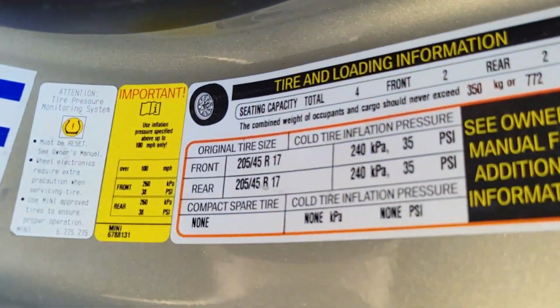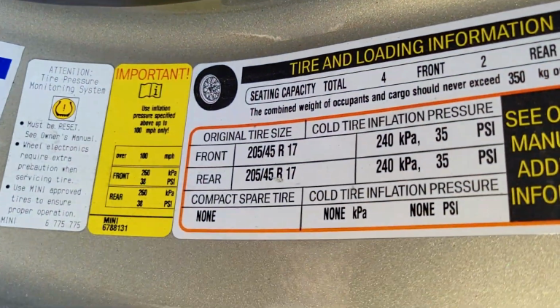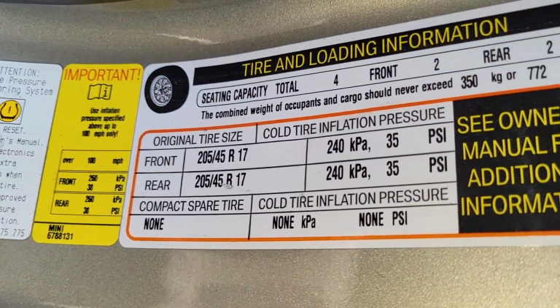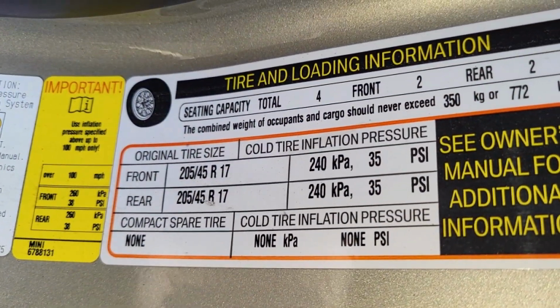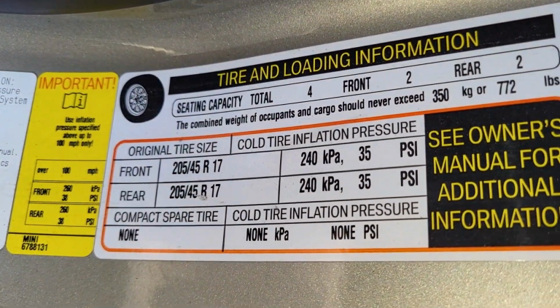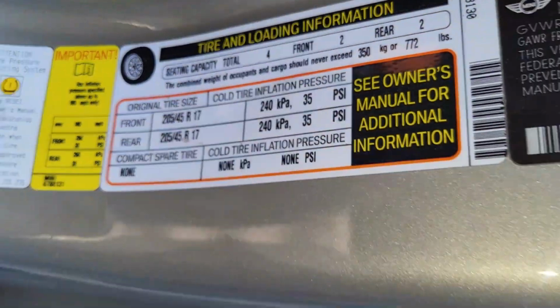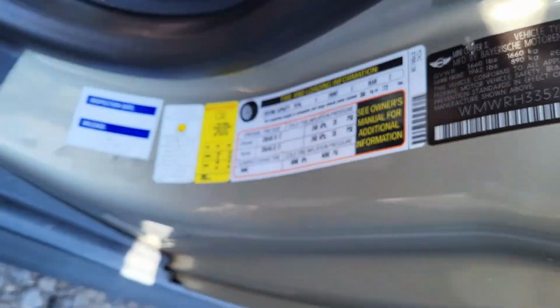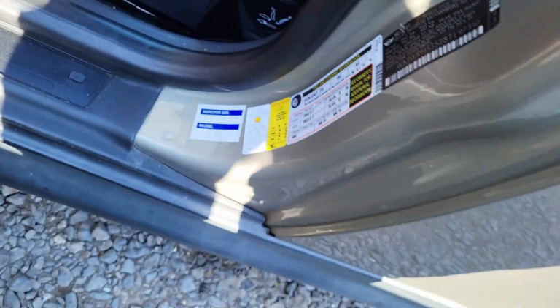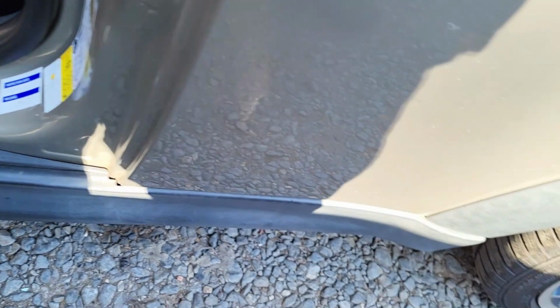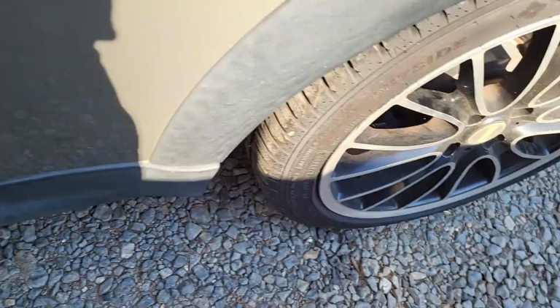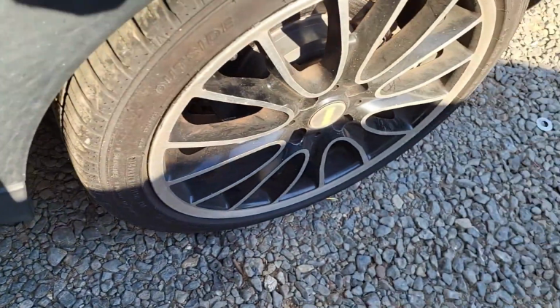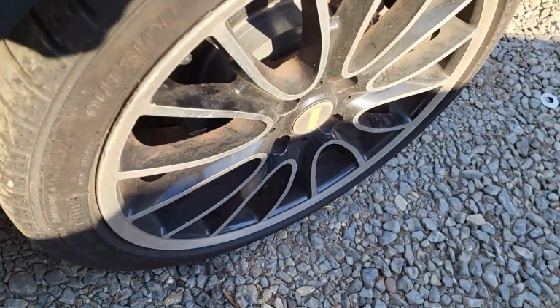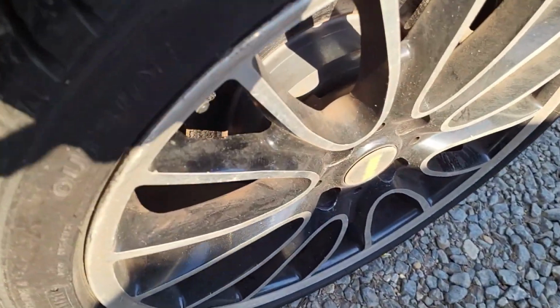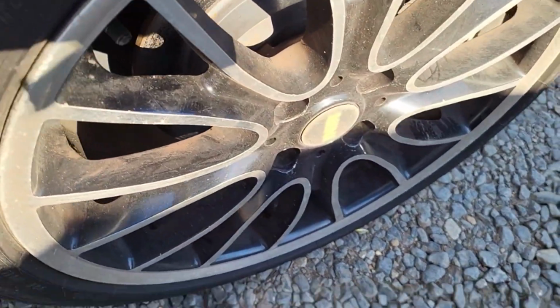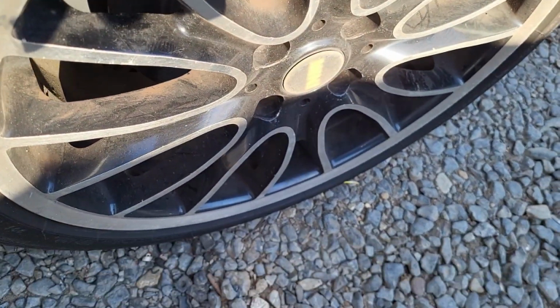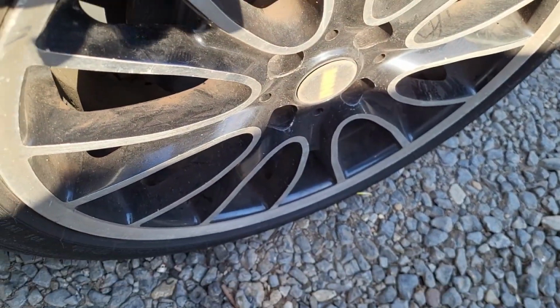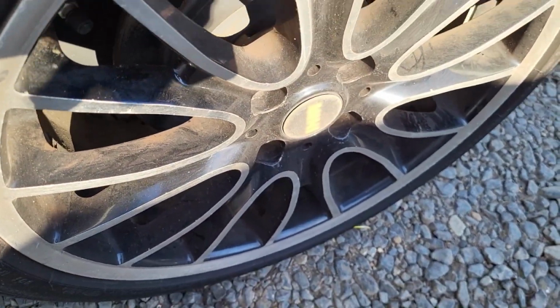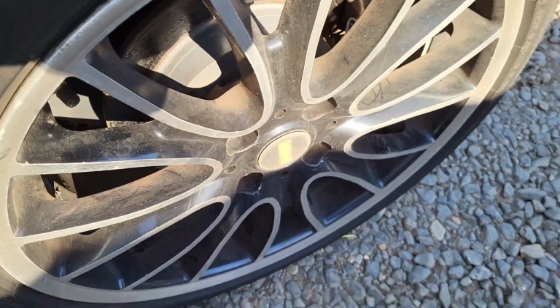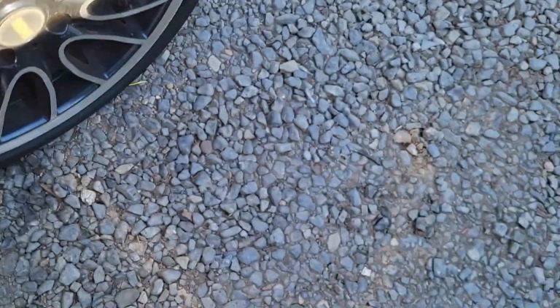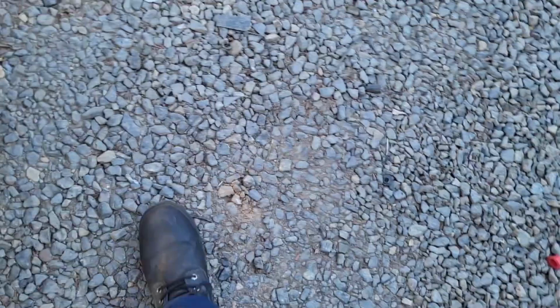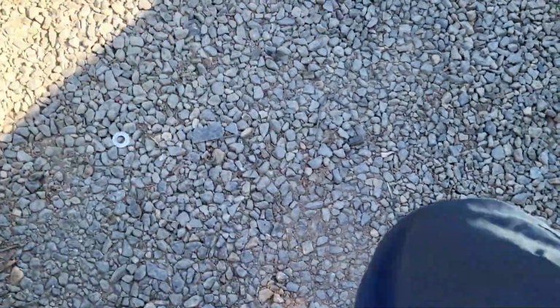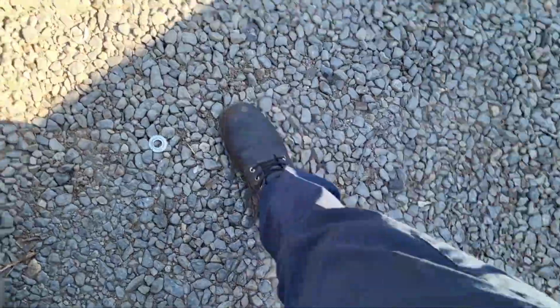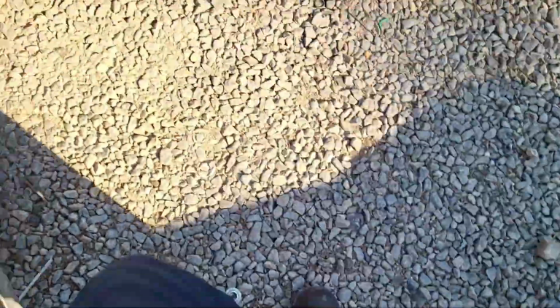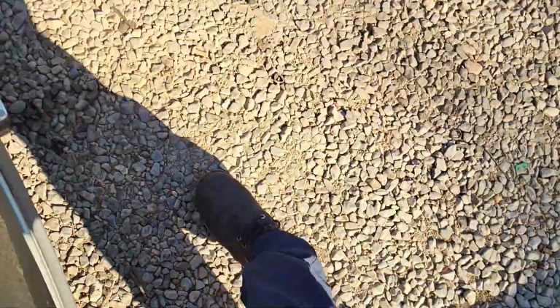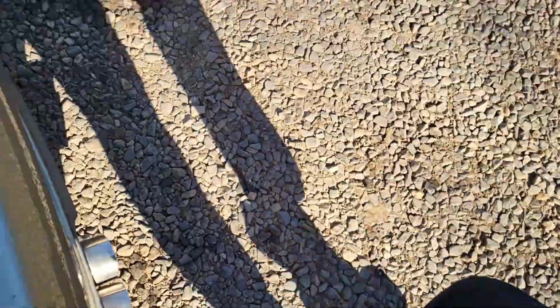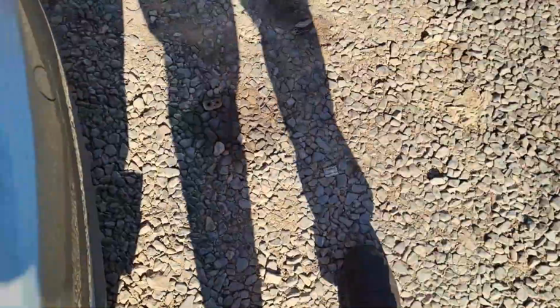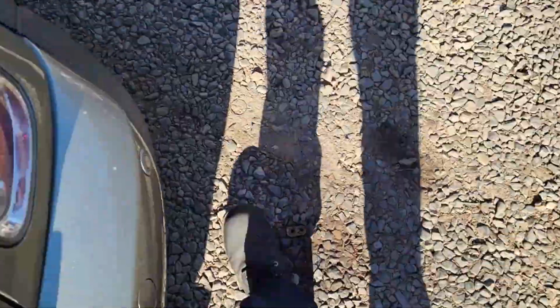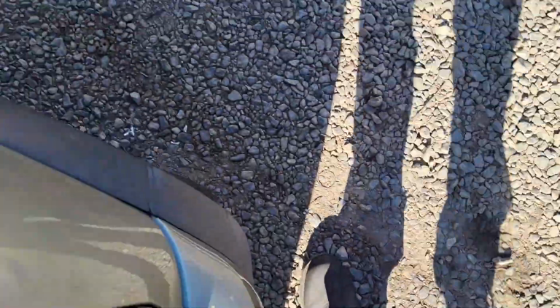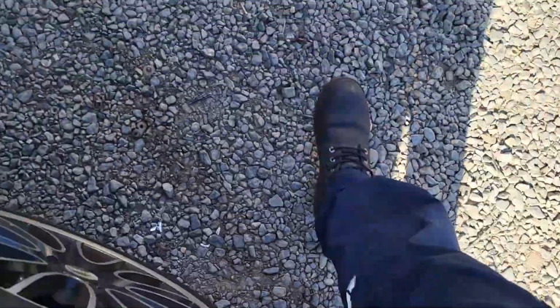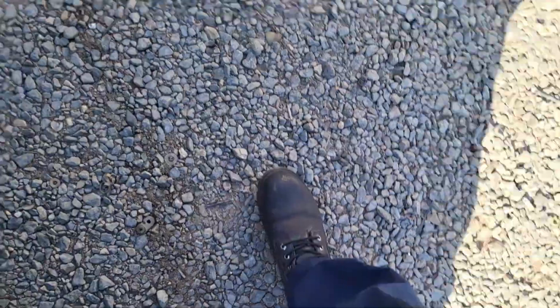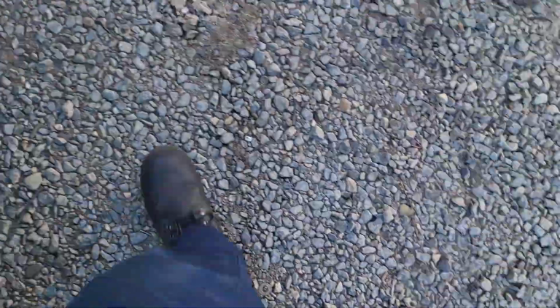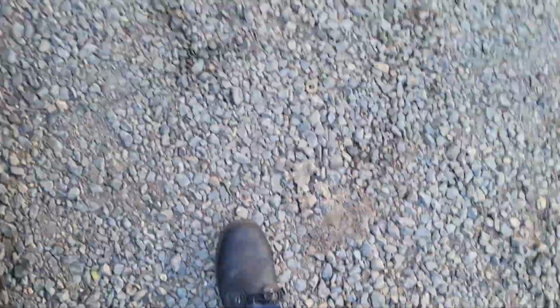First of all, you have to make sure all your tires are filled to the required pressure, which is 35 PSI, as you've seen on that sticker right there. Make sure all the tires are filled up correctly.